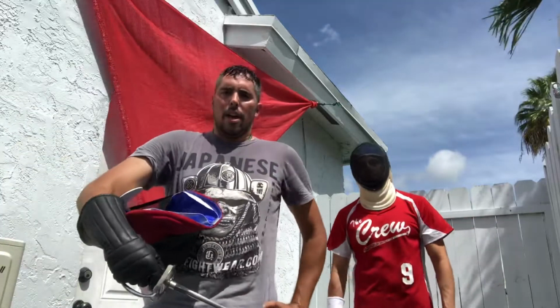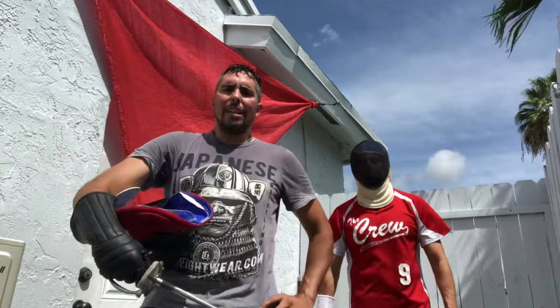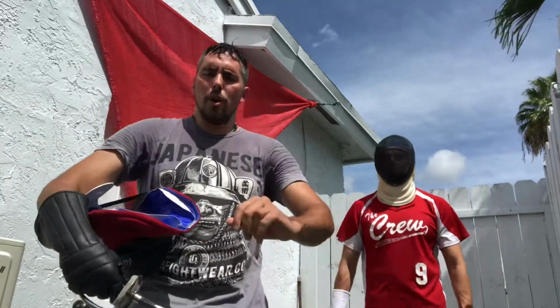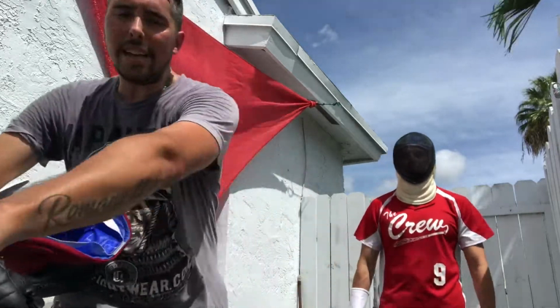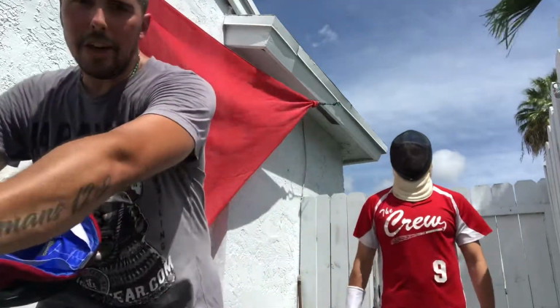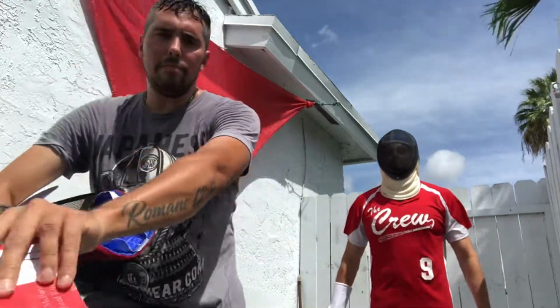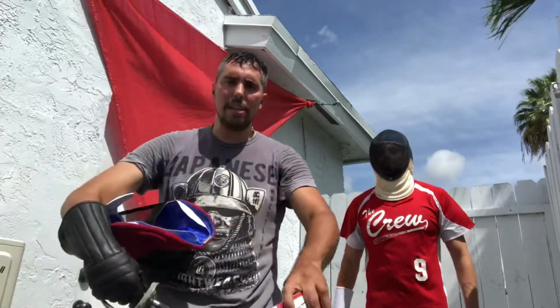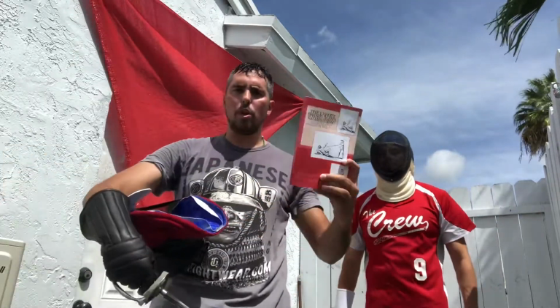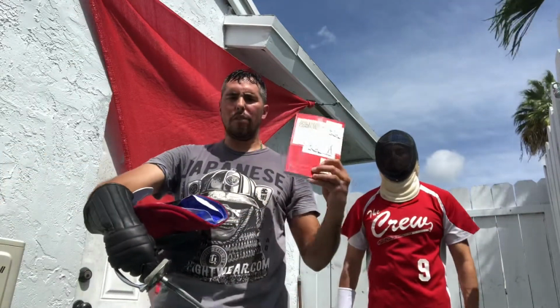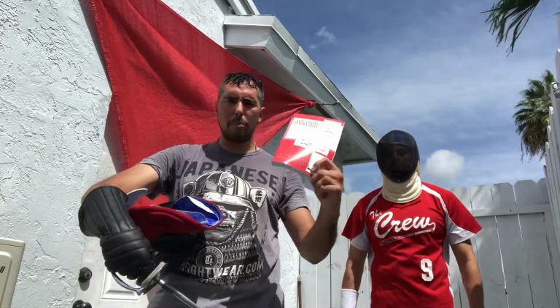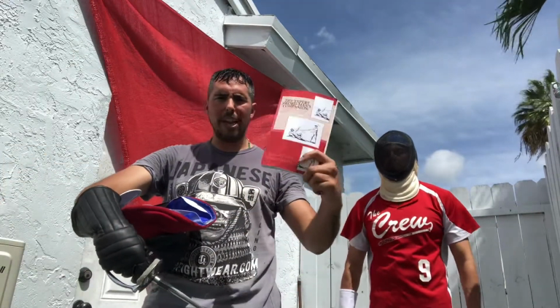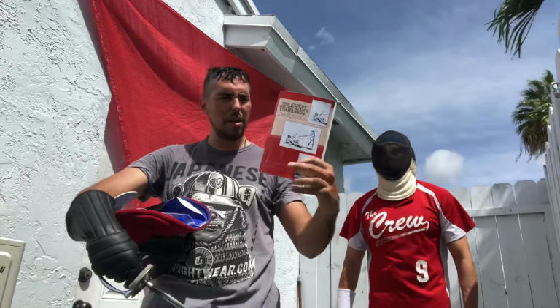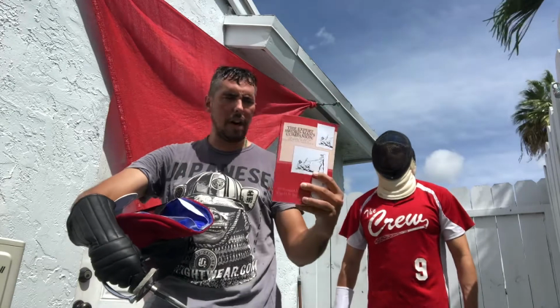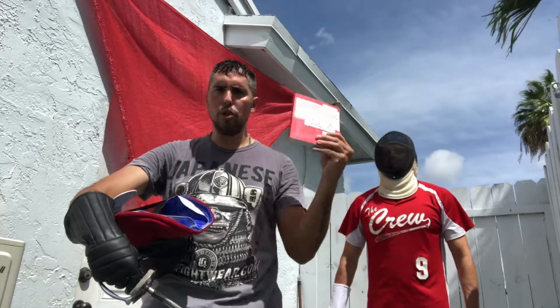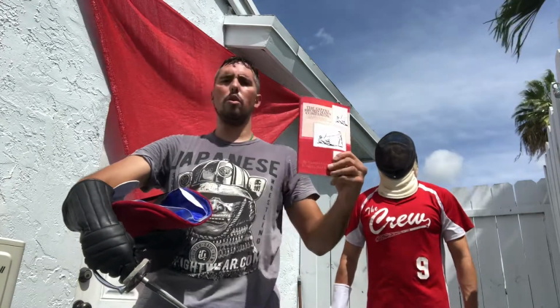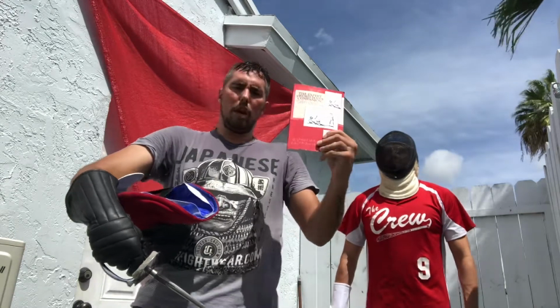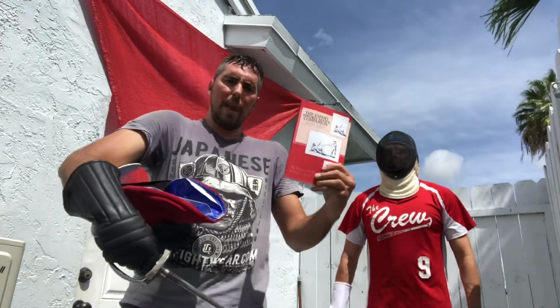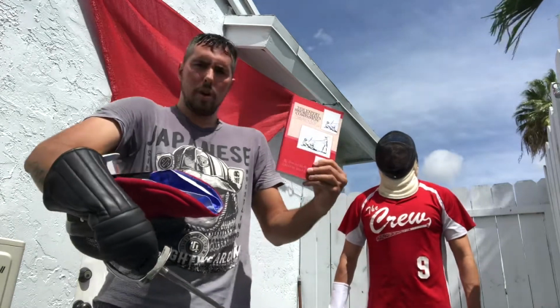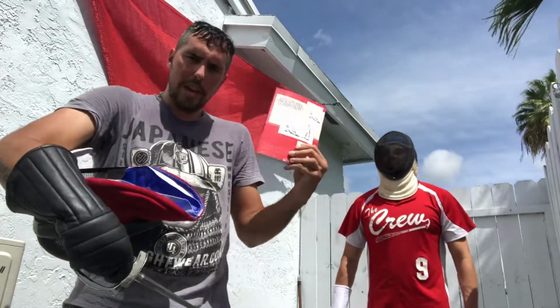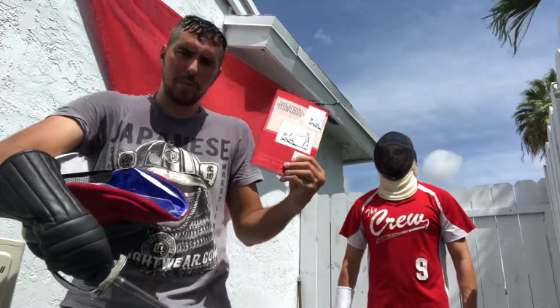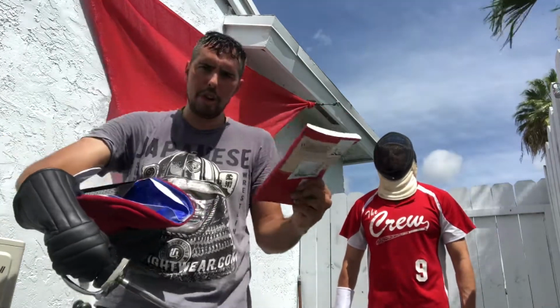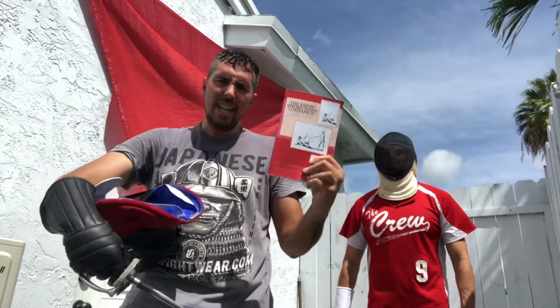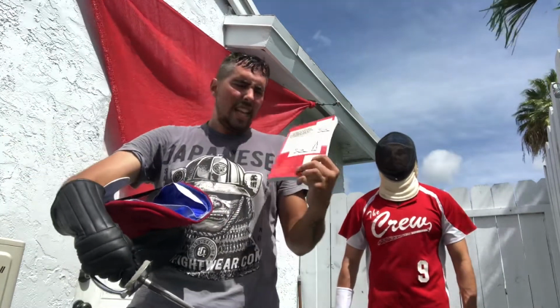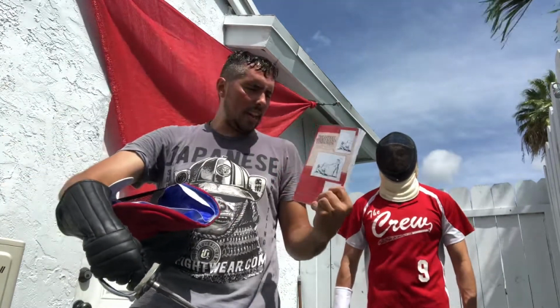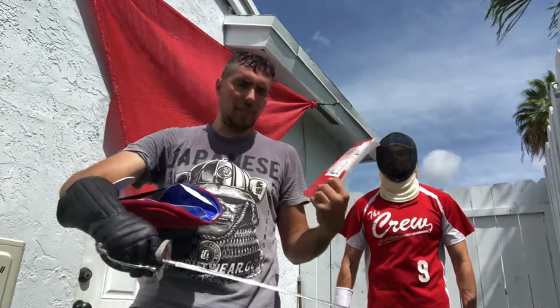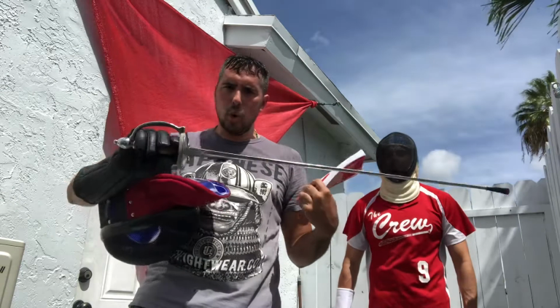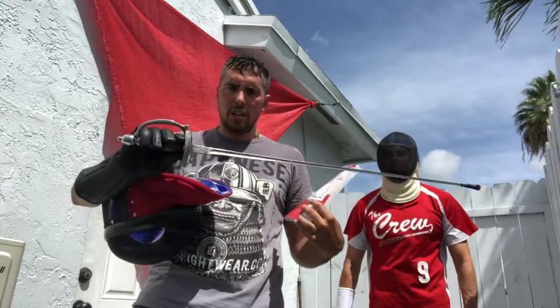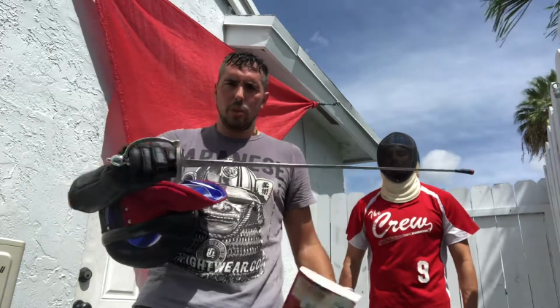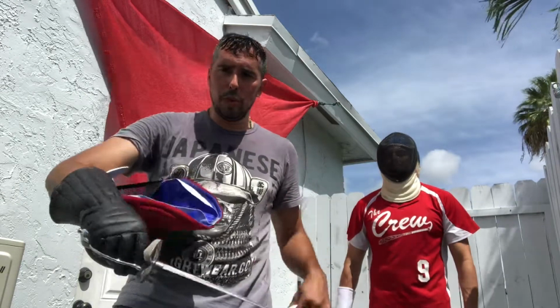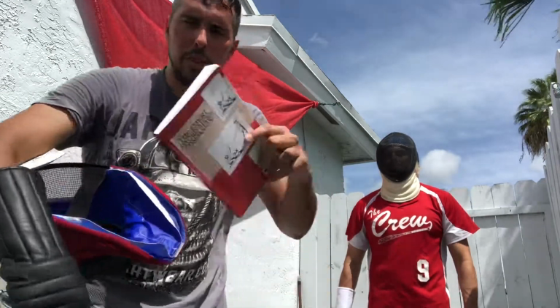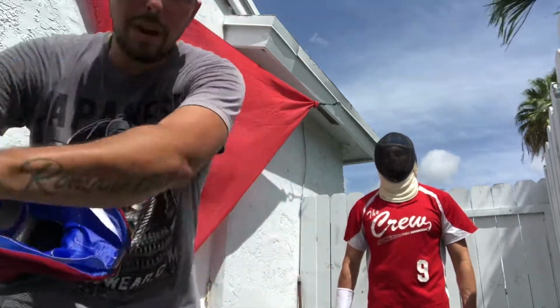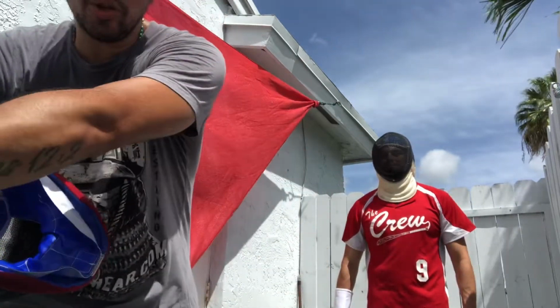Hey guys, how's it going? It's Dax here. Today we're going to work off of Donald McBain's book. For those of you who don't know, Donald McBain was one of the greatest swordsmen in Europe, and his favorite sword was the spadroon, which is also my favorite sword.